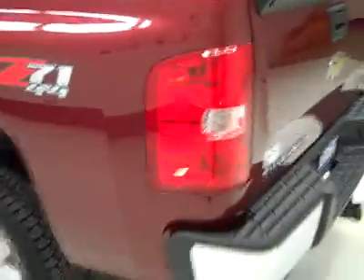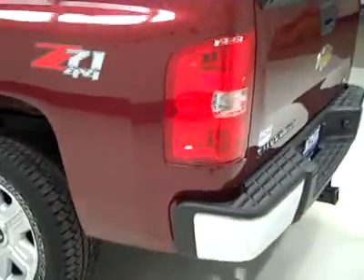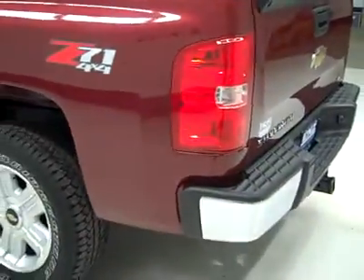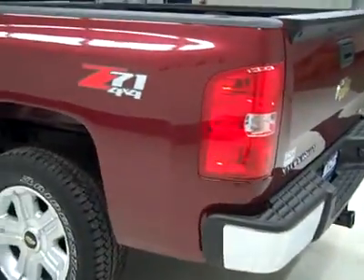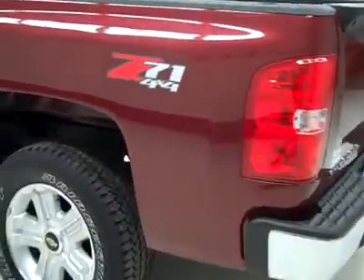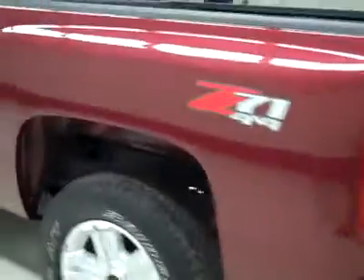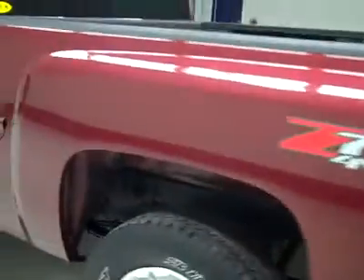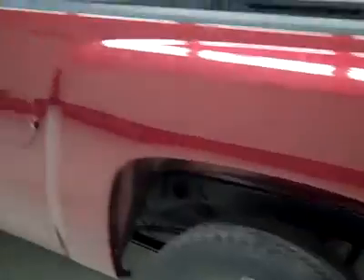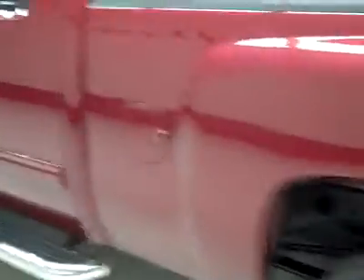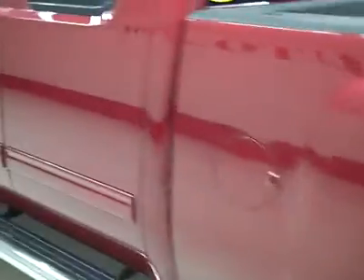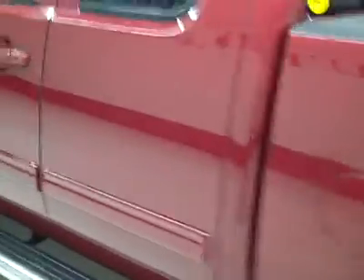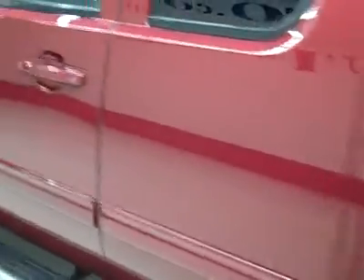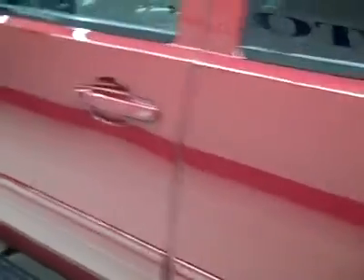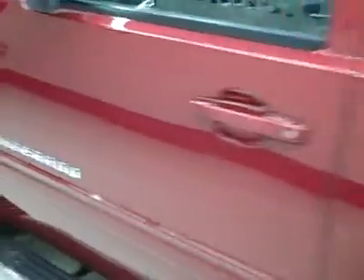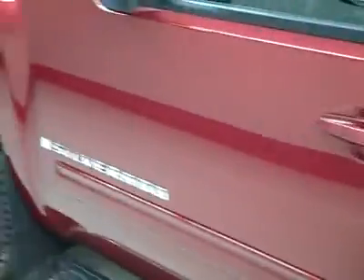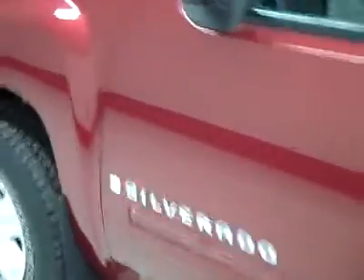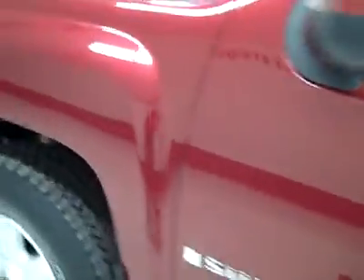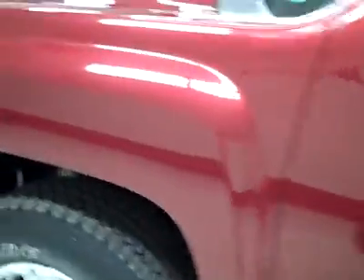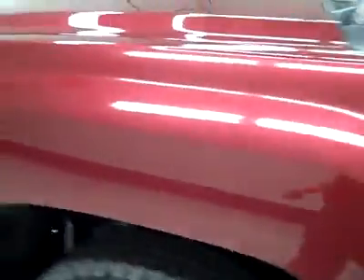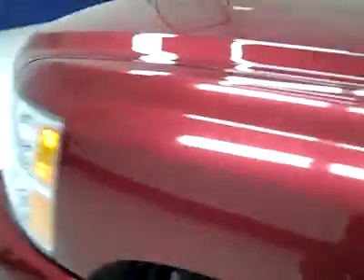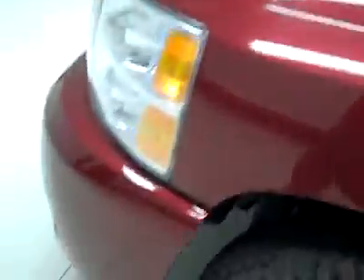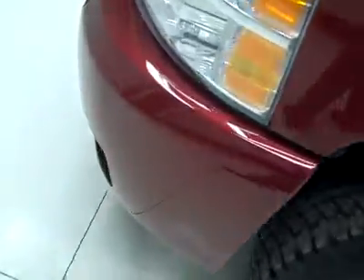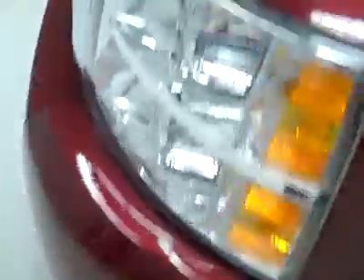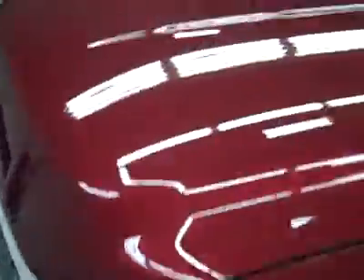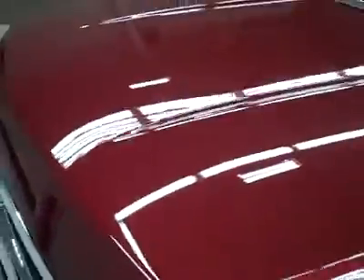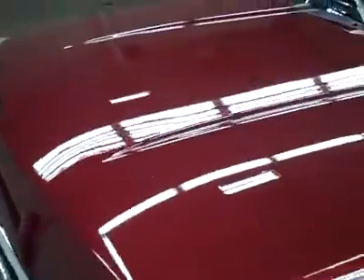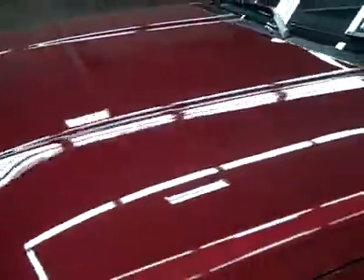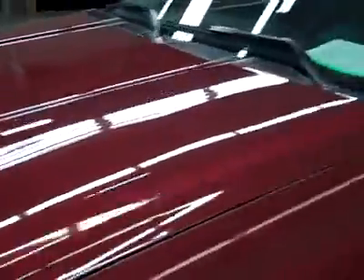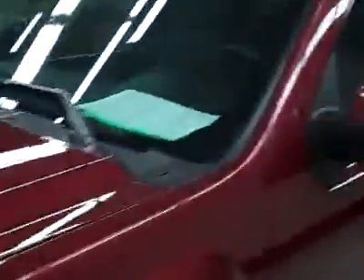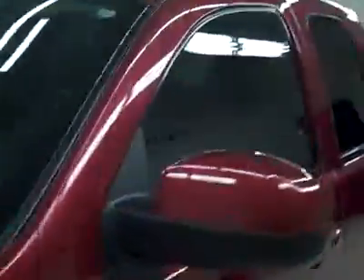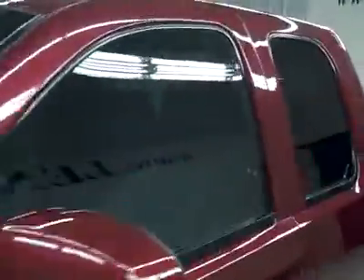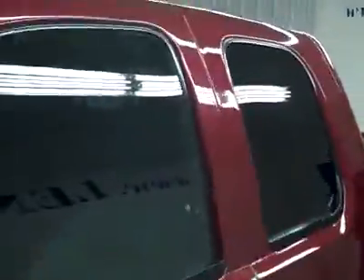Down this side, again, very clean shiny paint — no dents or dings, no scratches here either. Hood looks great too. Body's in excellent shape.